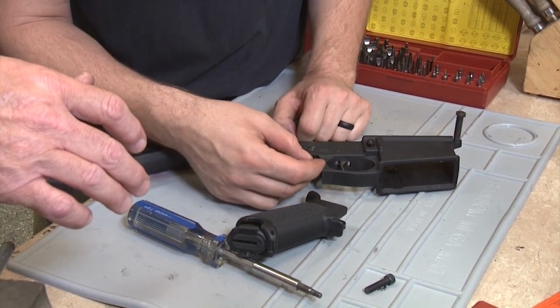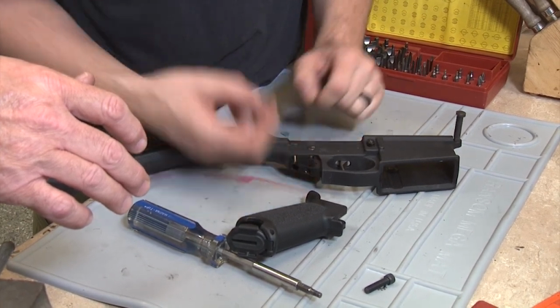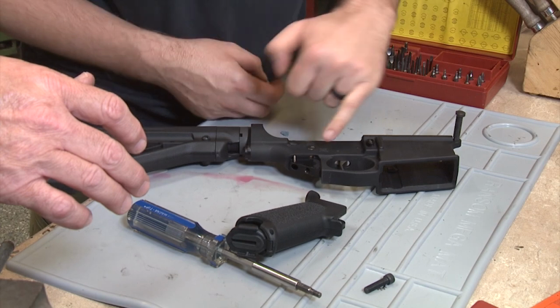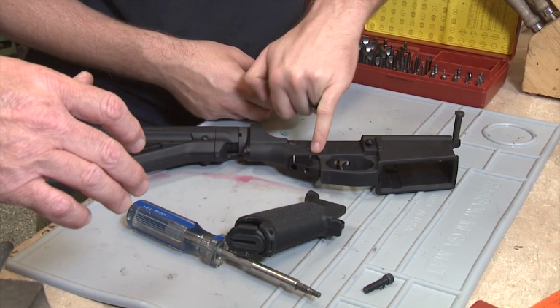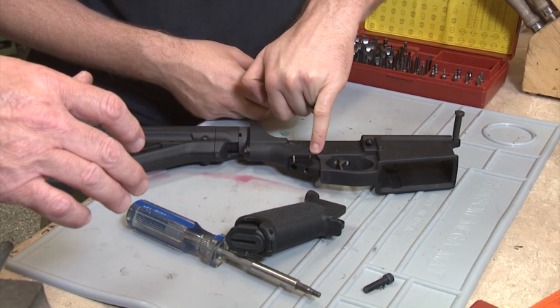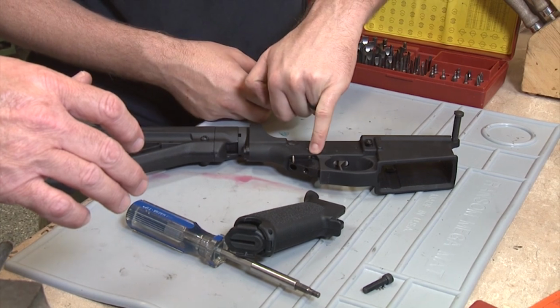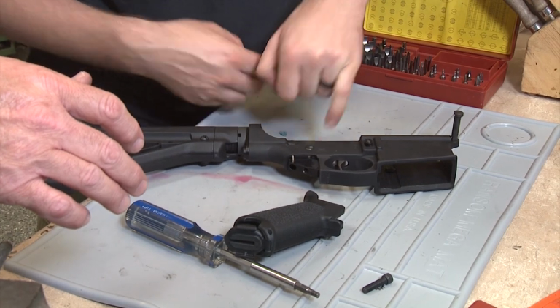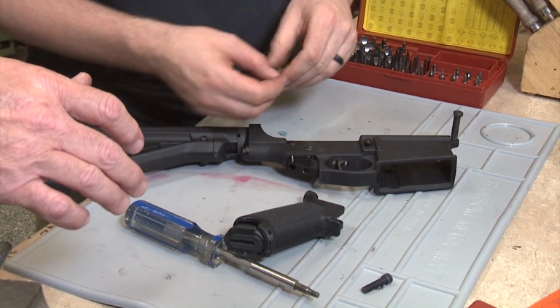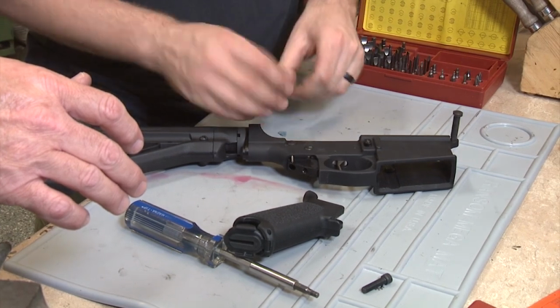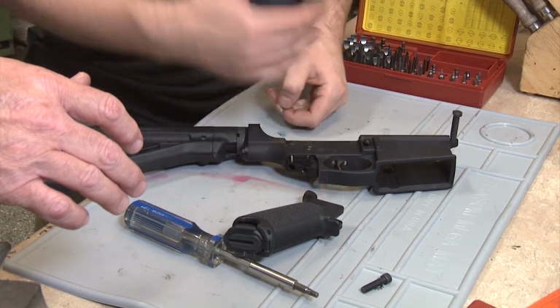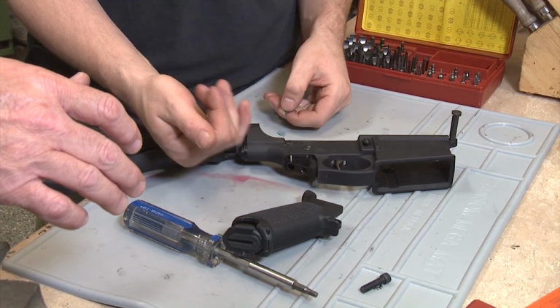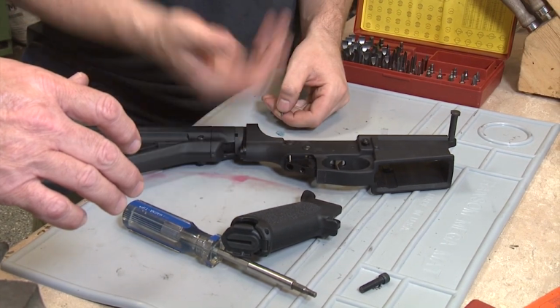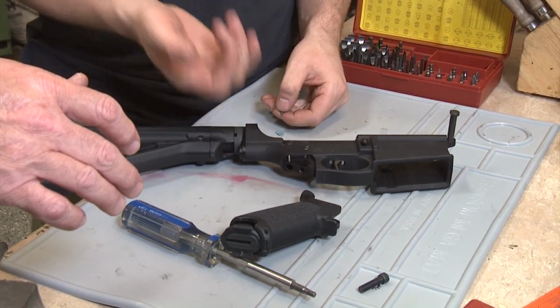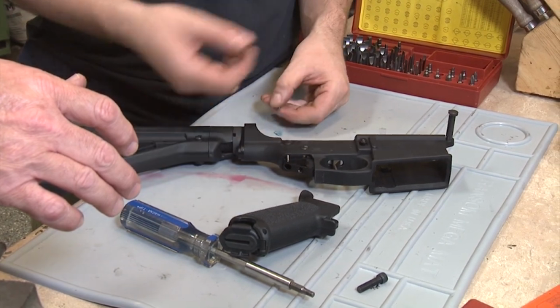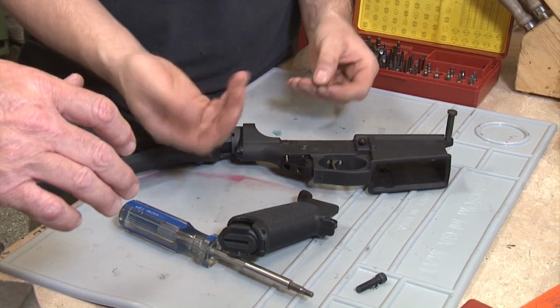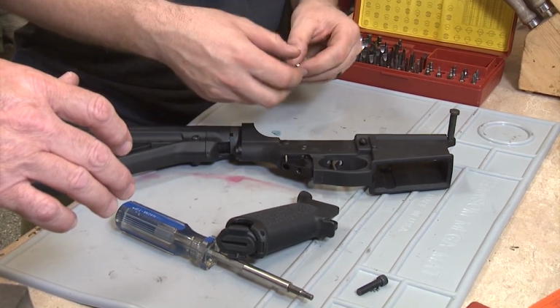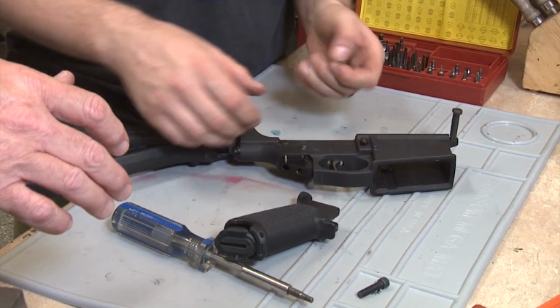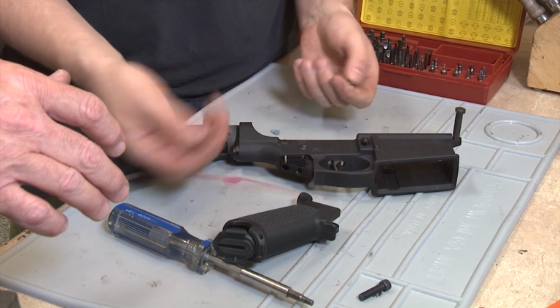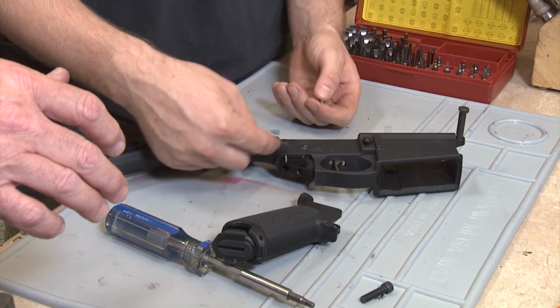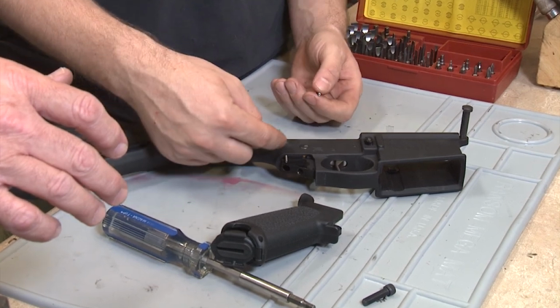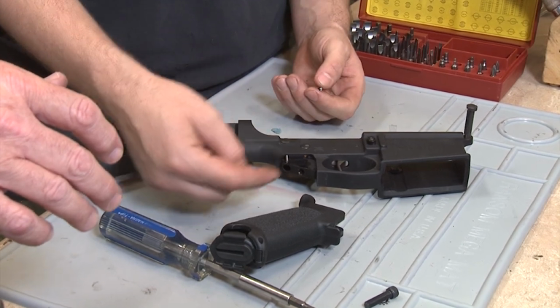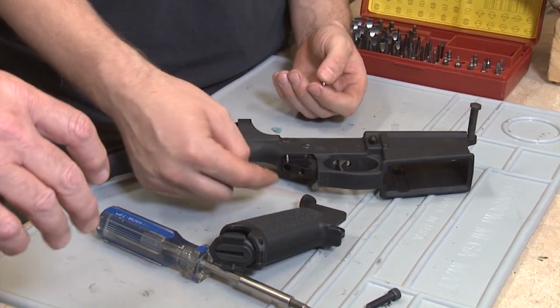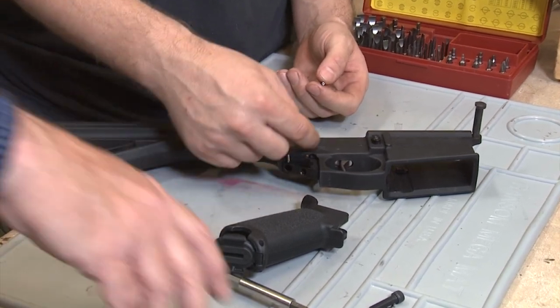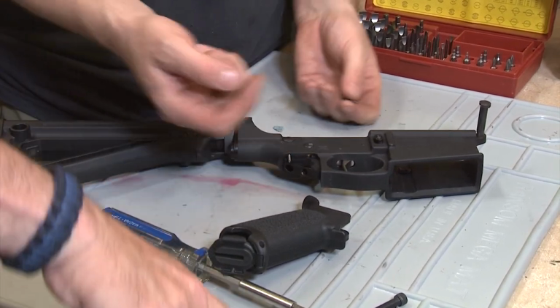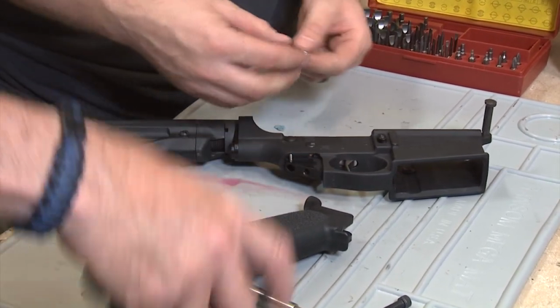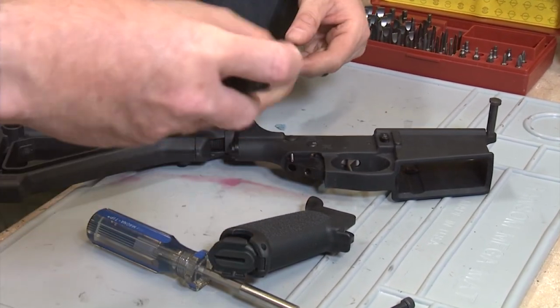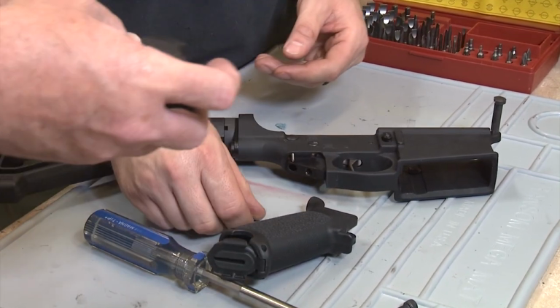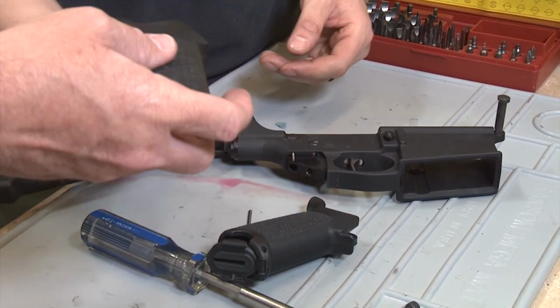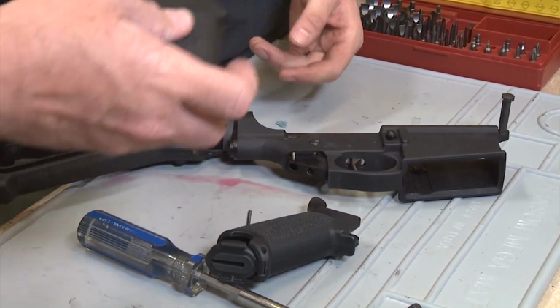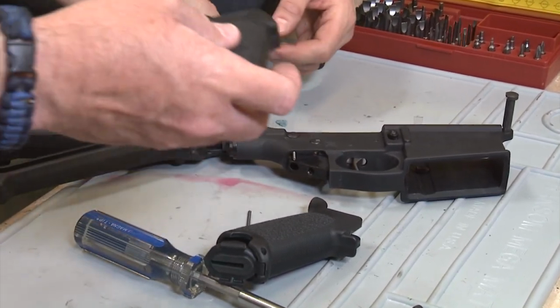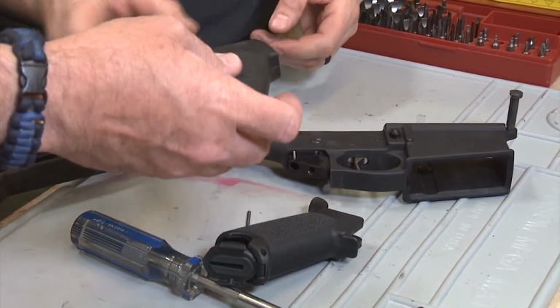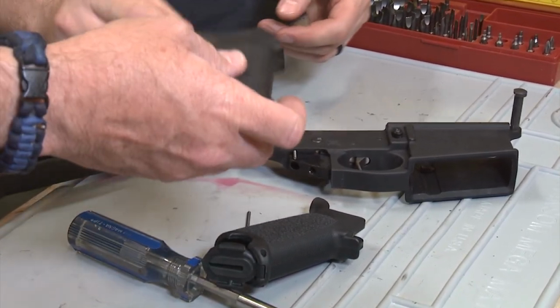Same thing here with the safety as well. If you tip that over, those will fall out. You just have to make sure that the little one goes back in the little hole and the big one goes back in the big hole. Then we're going to add our Magpul grip.